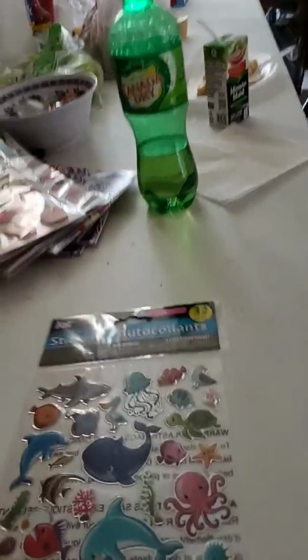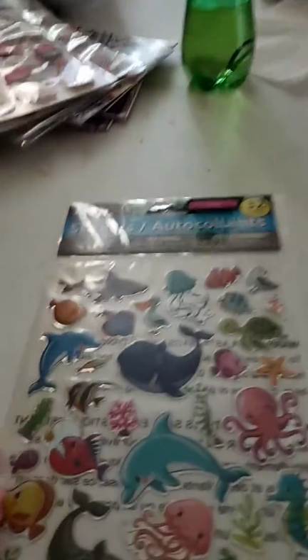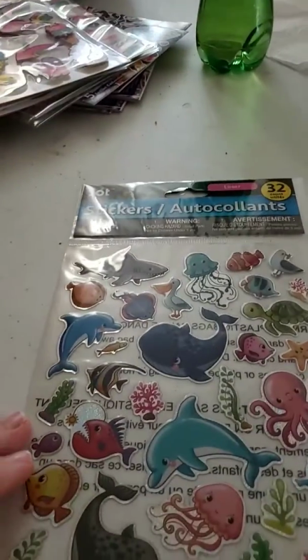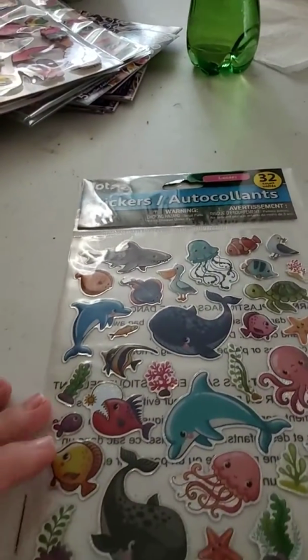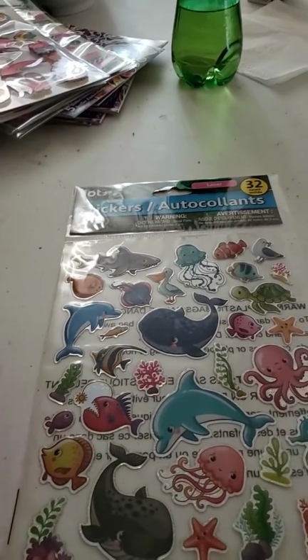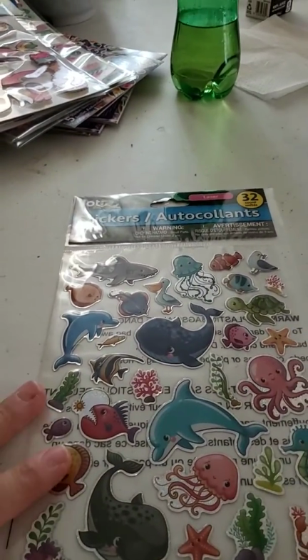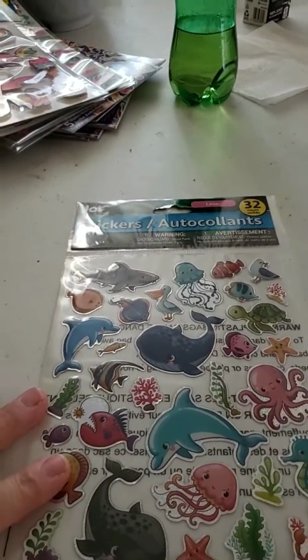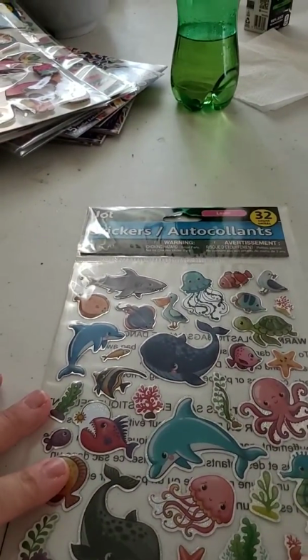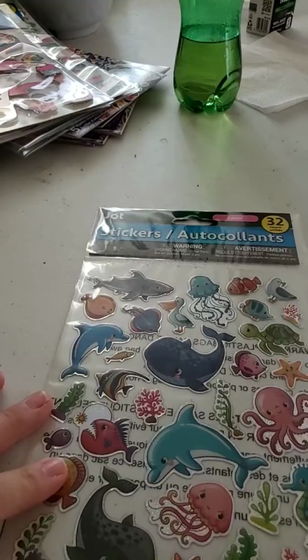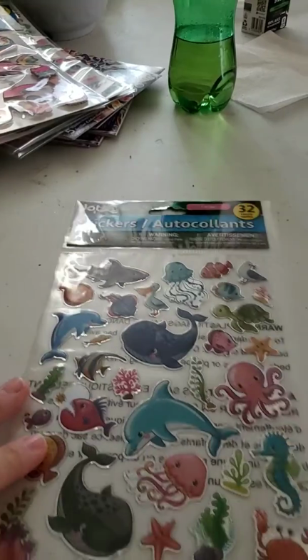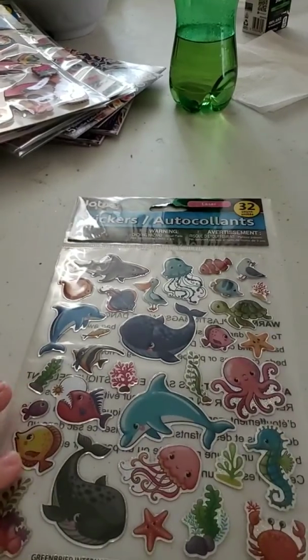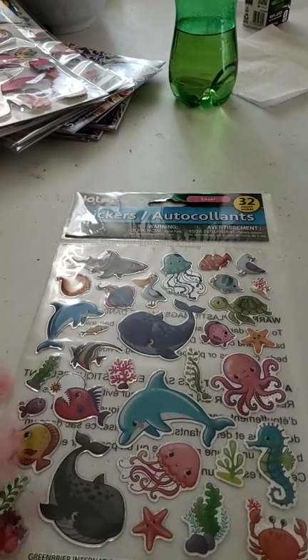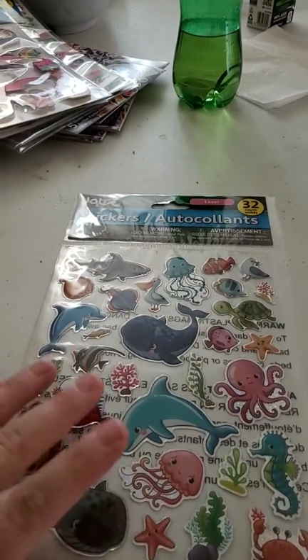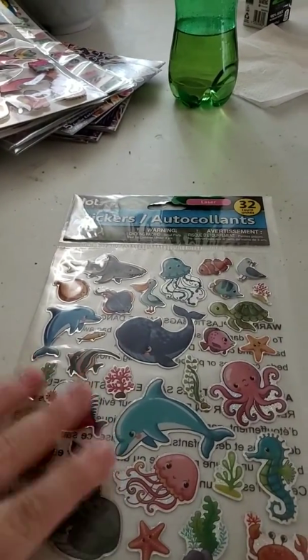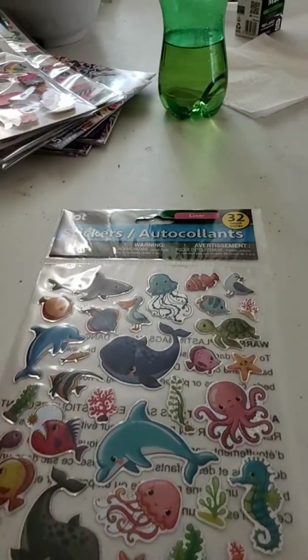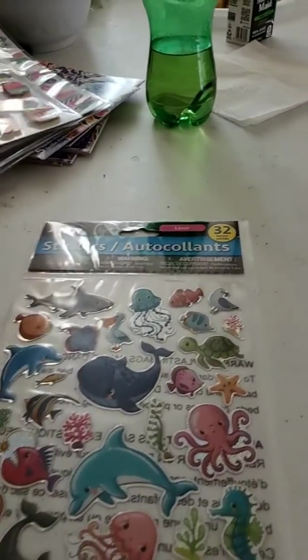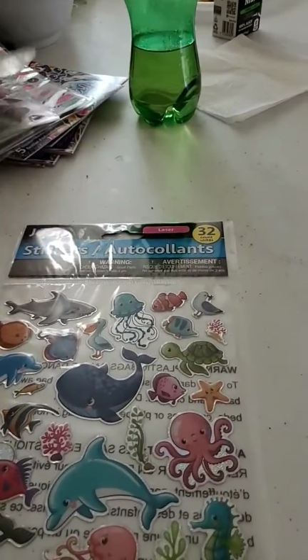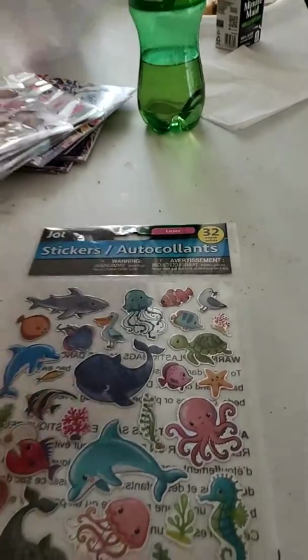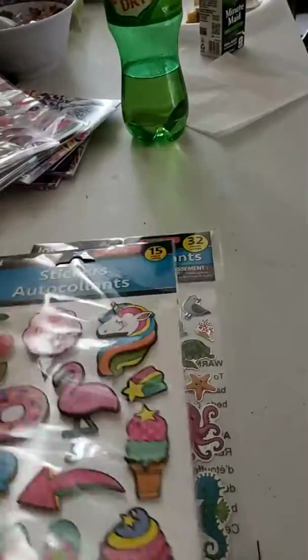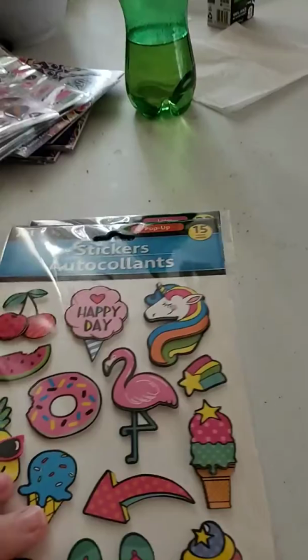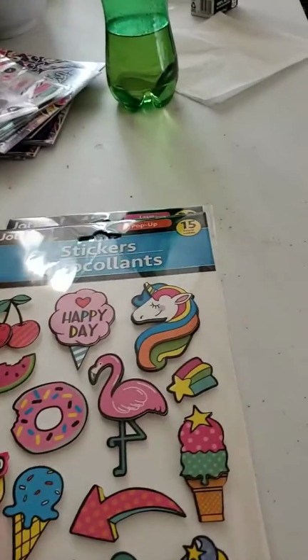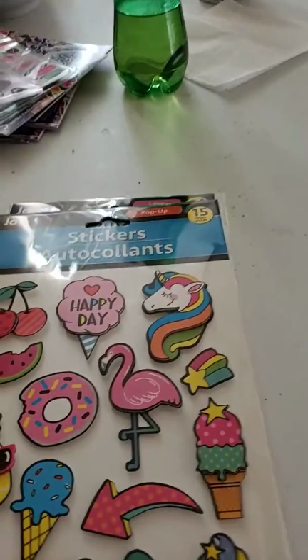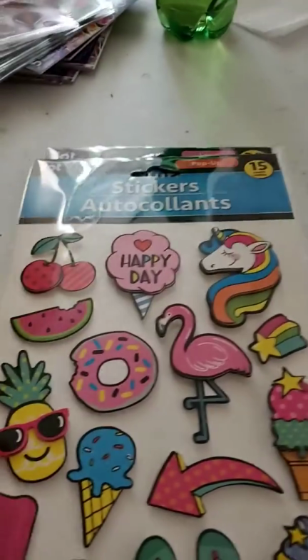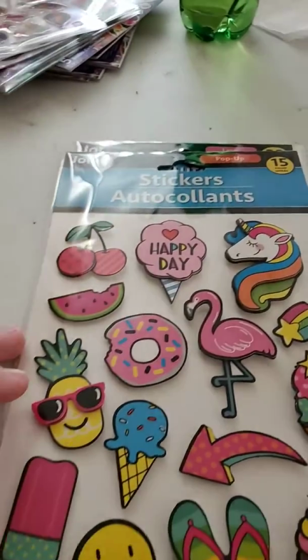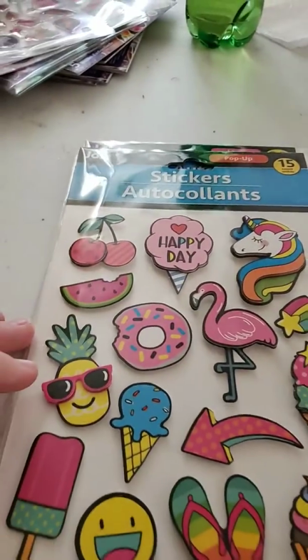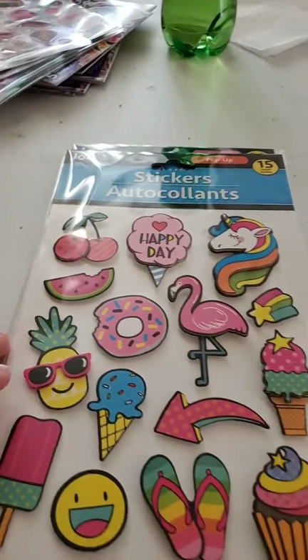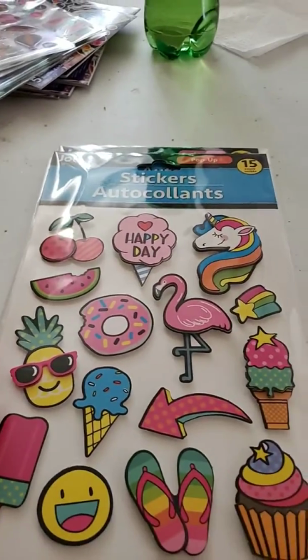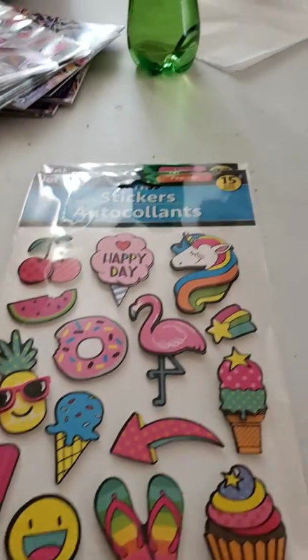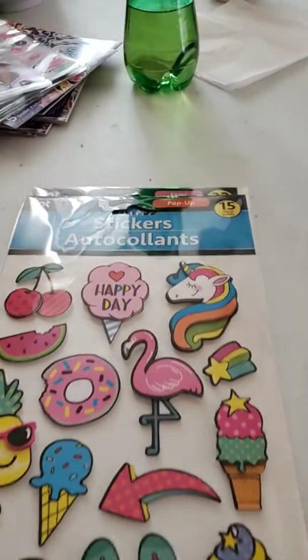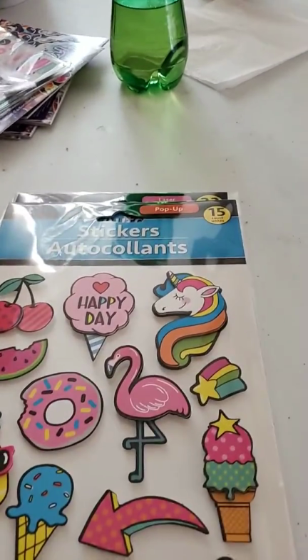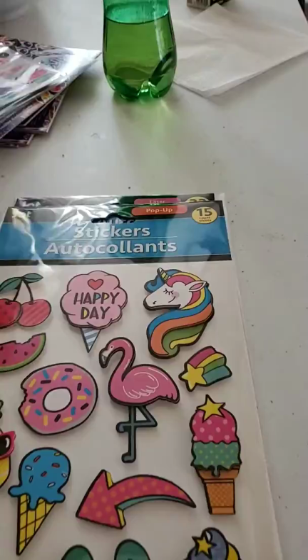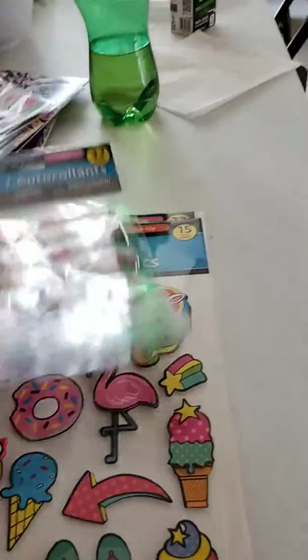First, let's start with these ocean stickers from Jot. Next is these pop-up summer-like stickers.